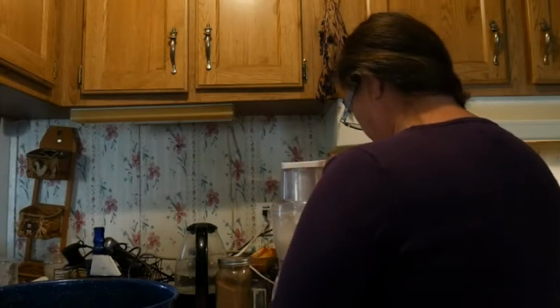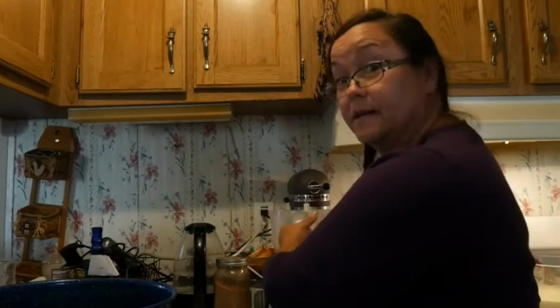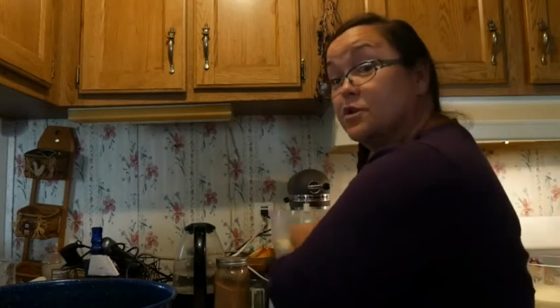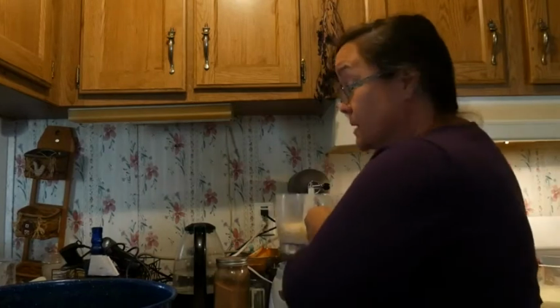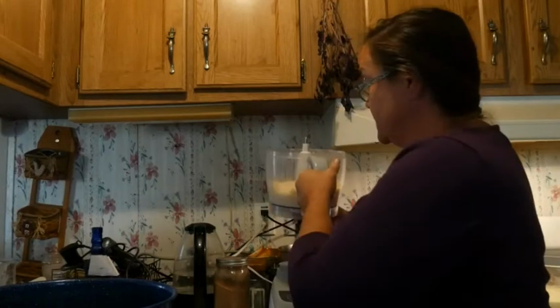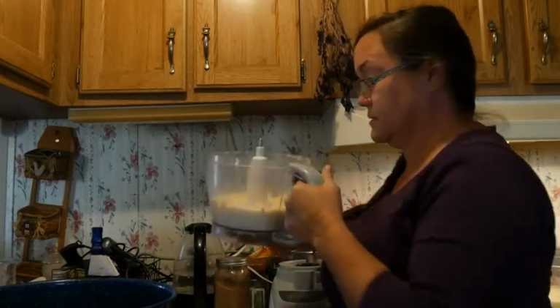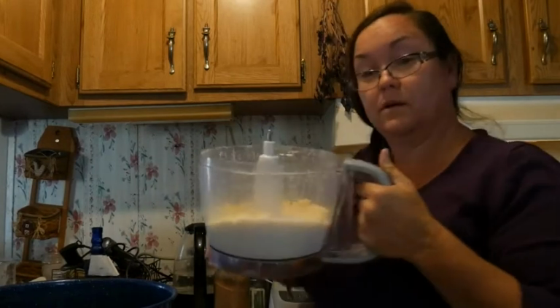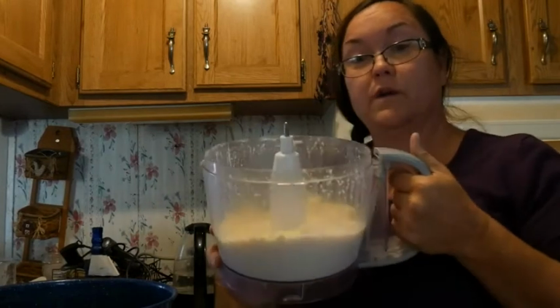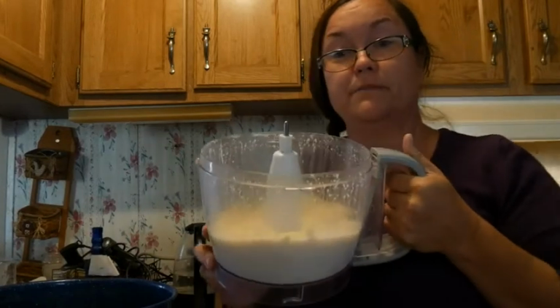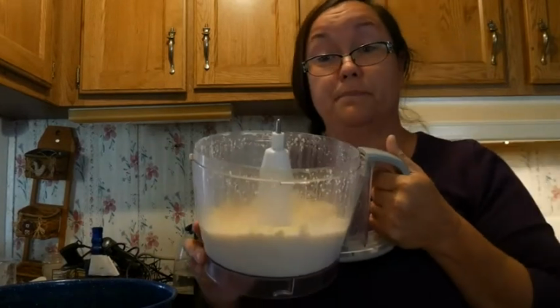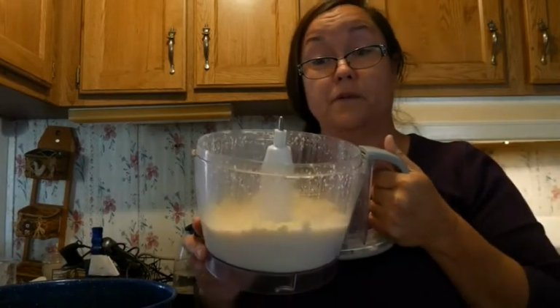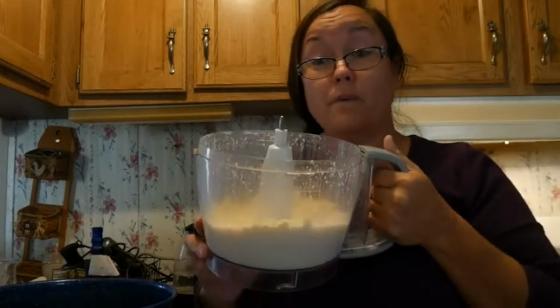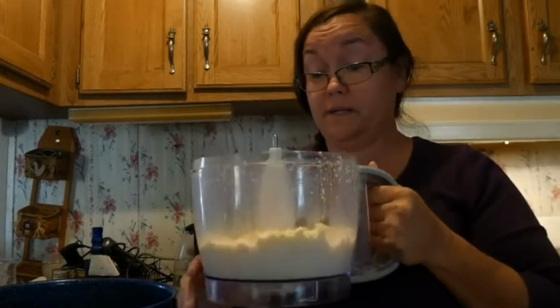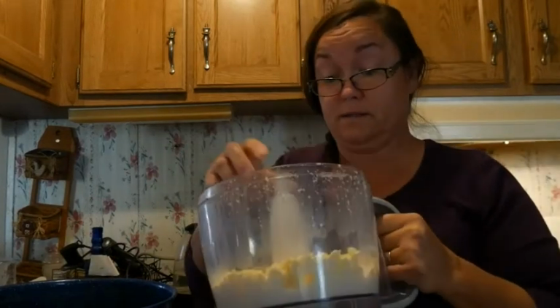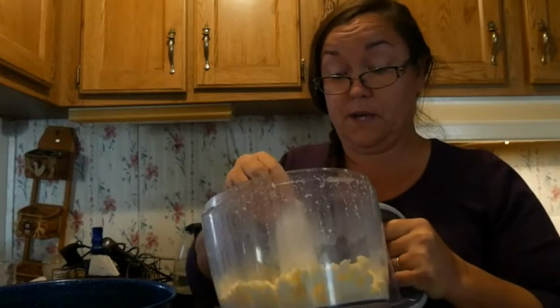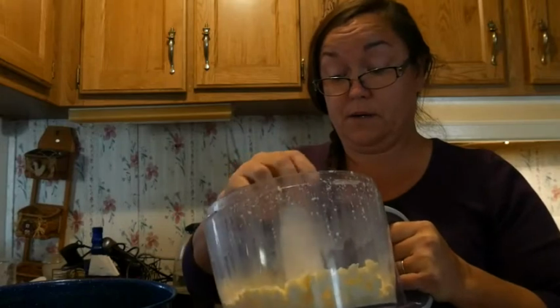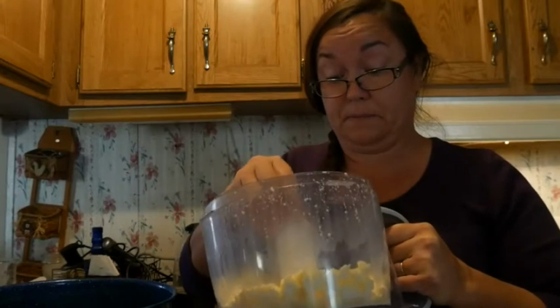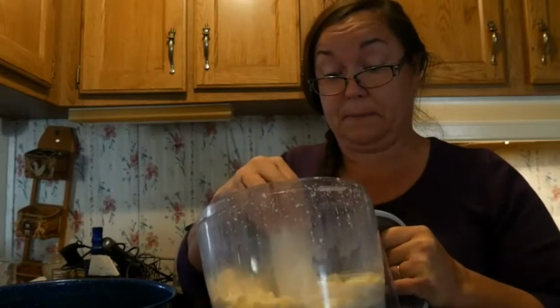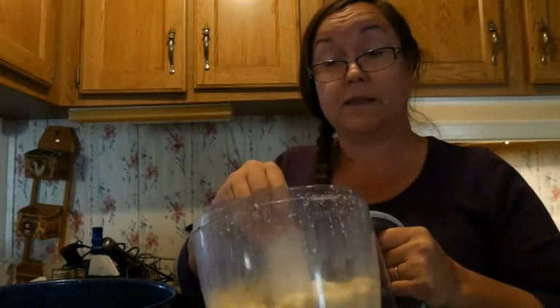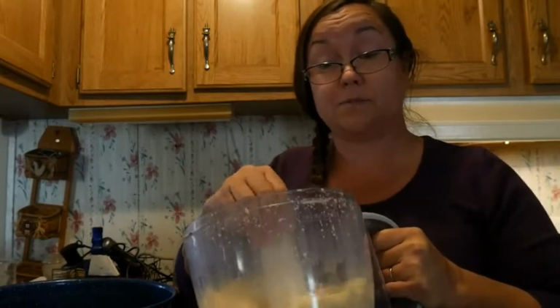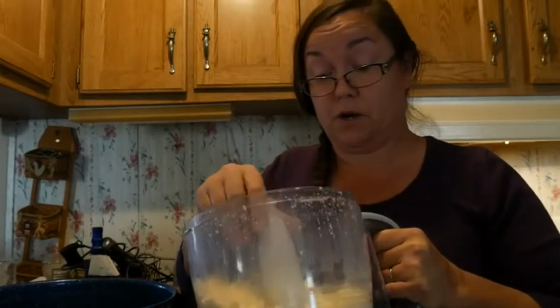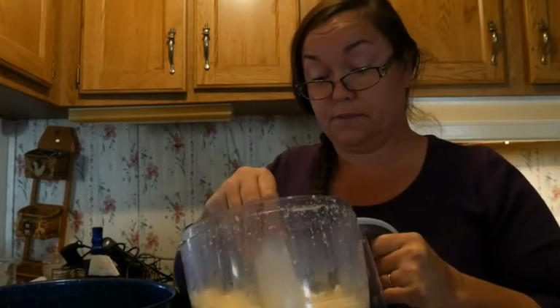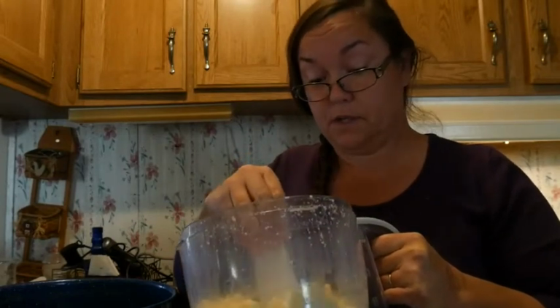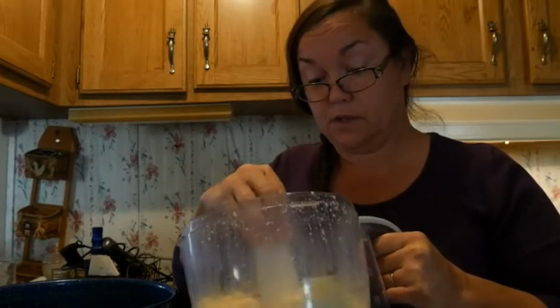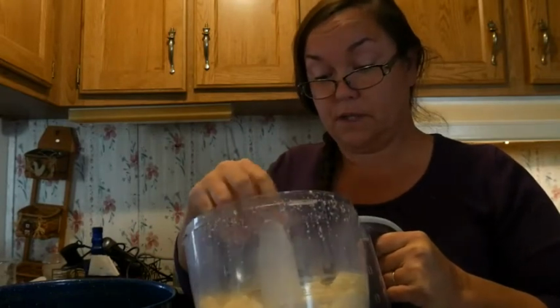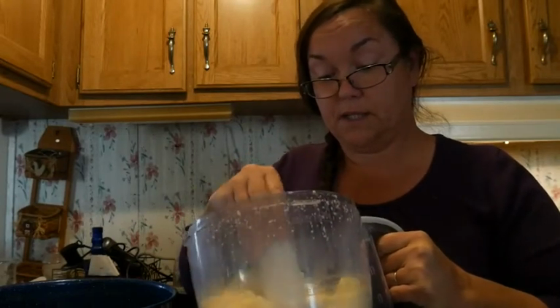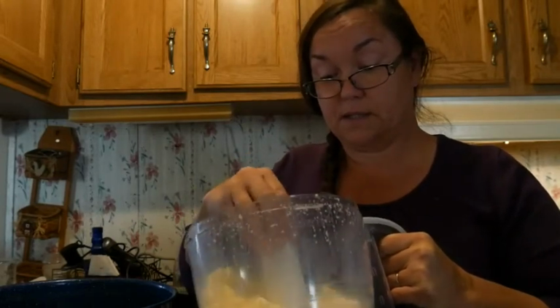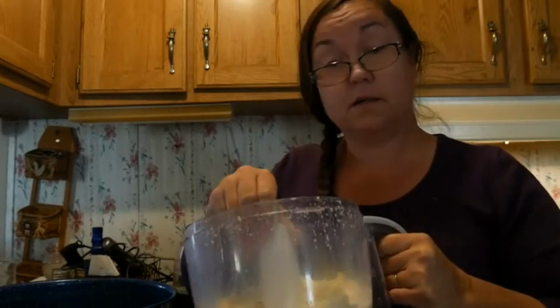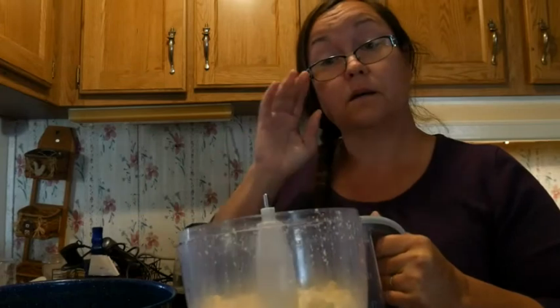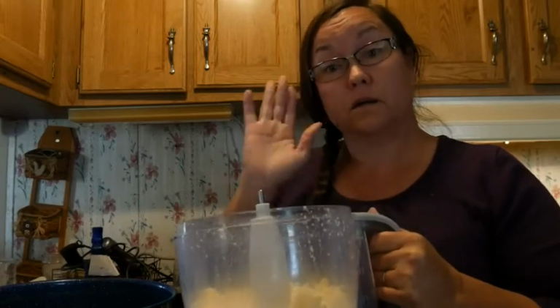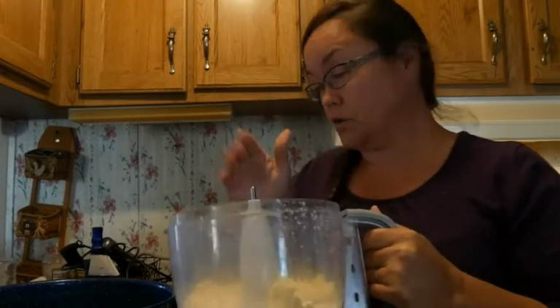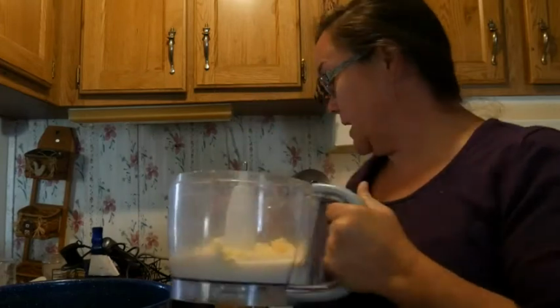And at two more minutes we have butter. Four minutes to make butter — that's pretty awesome. So I'm going to get this strained out.